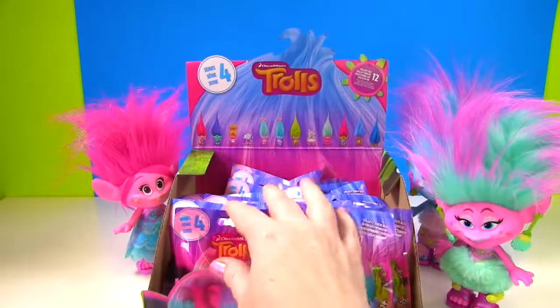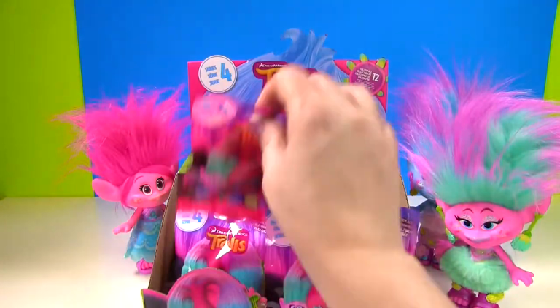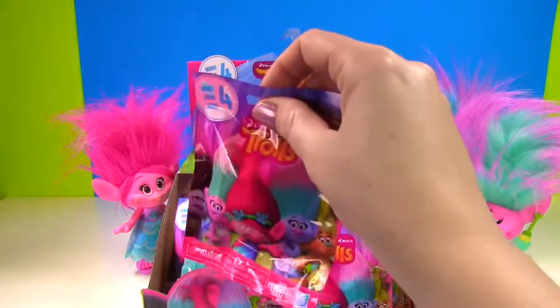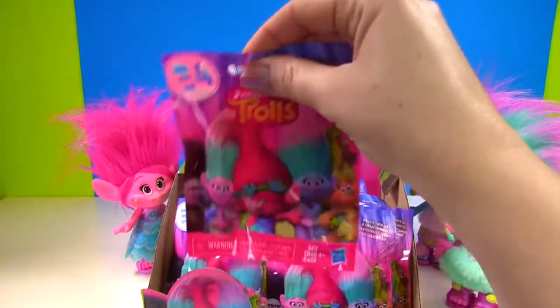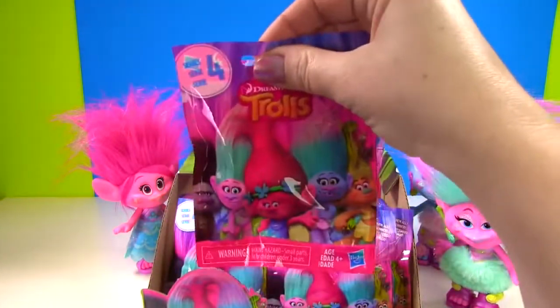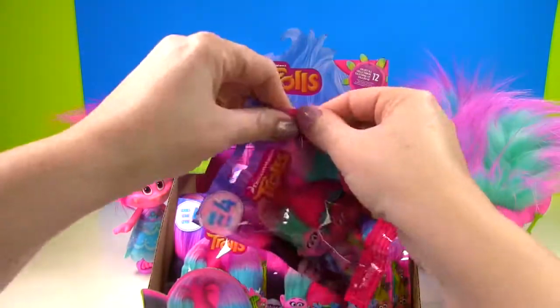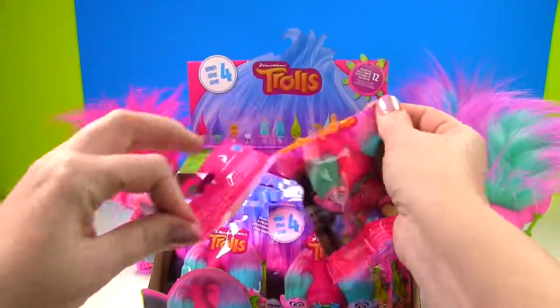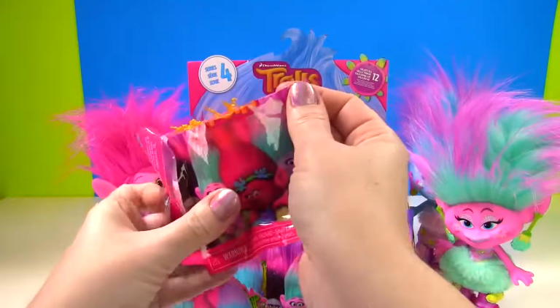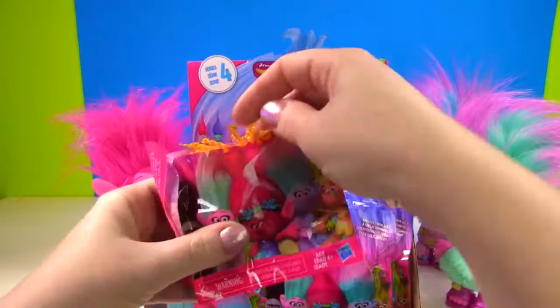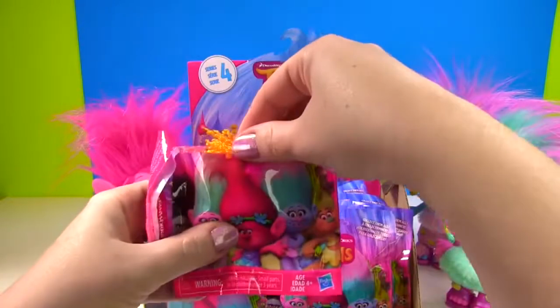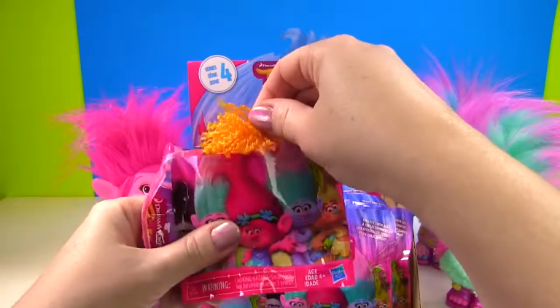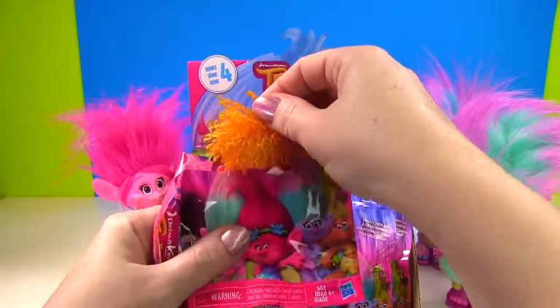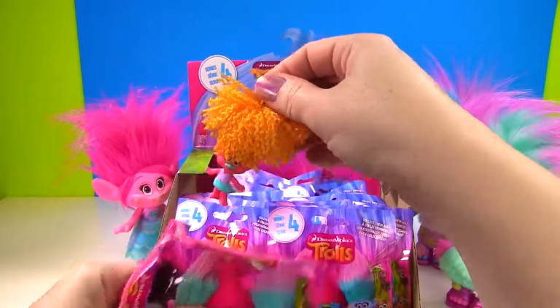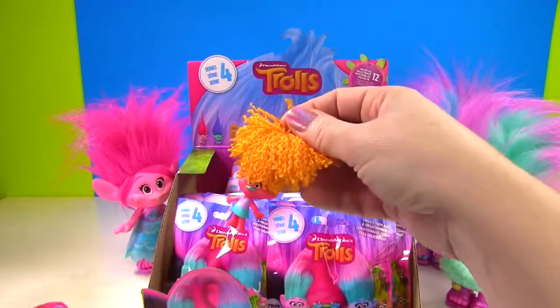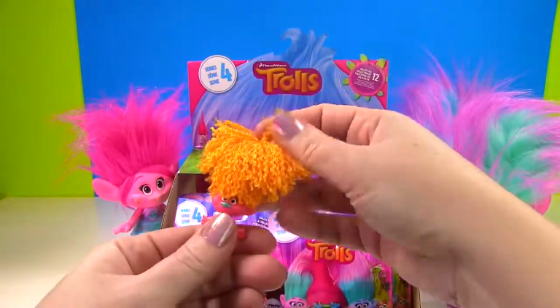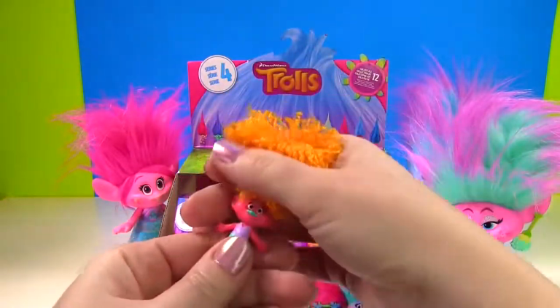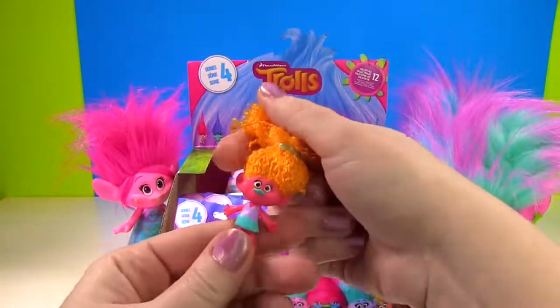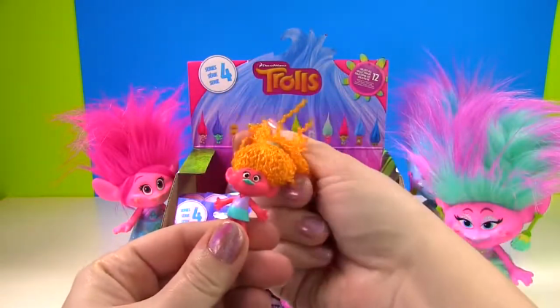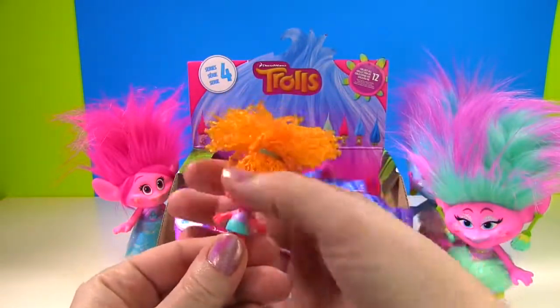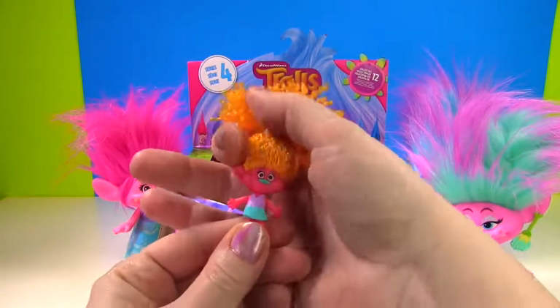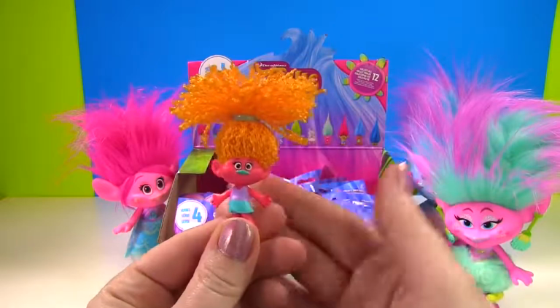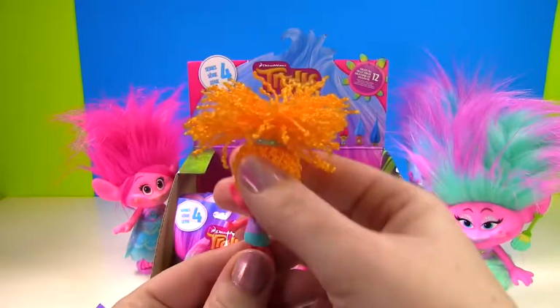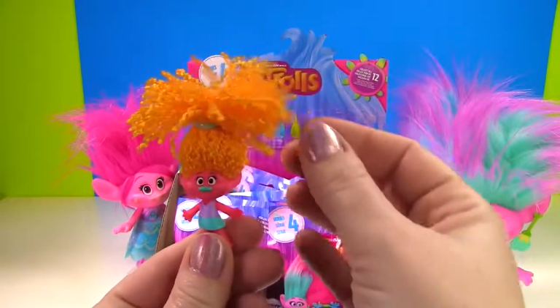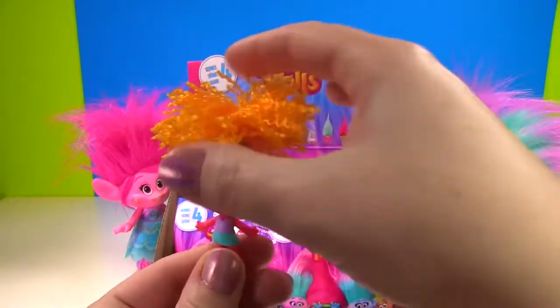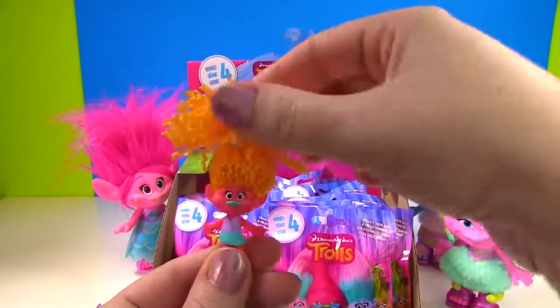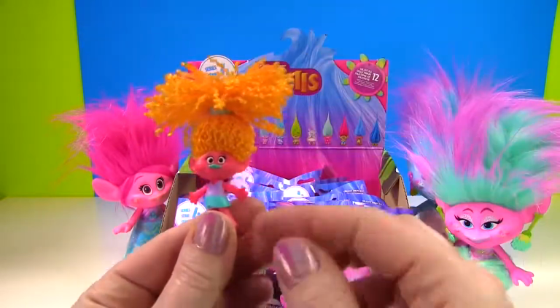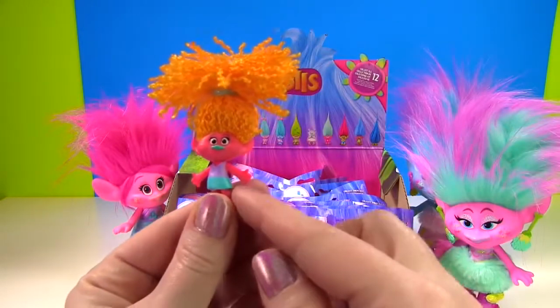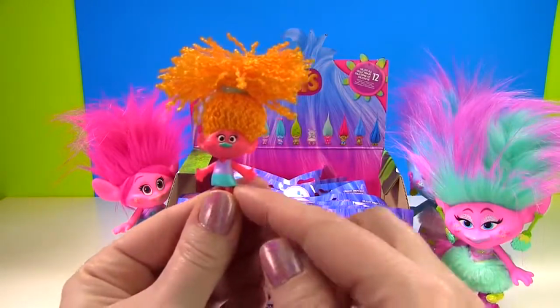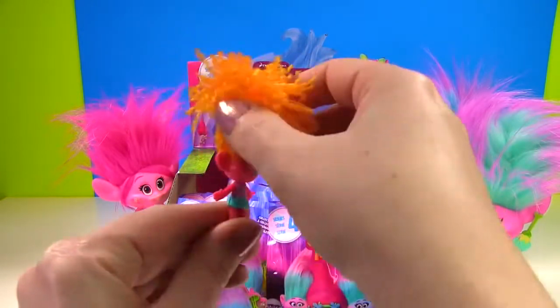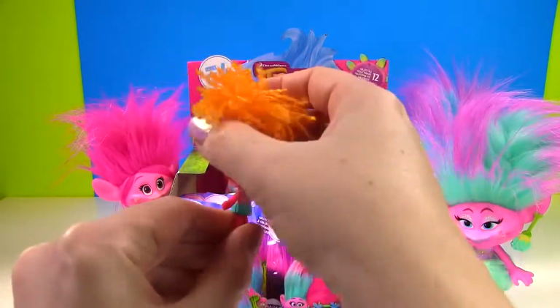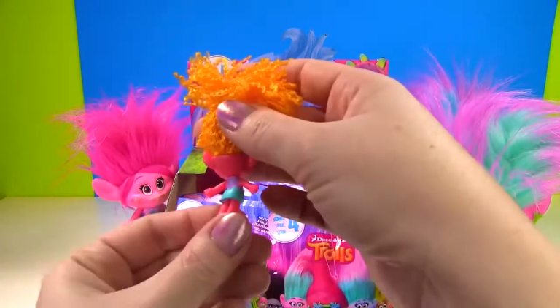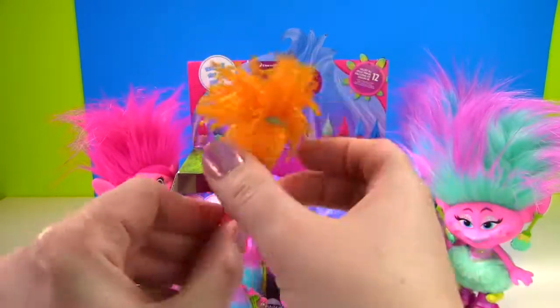So let's dig on in and see what we get. Our first Series 4 Troll is — I can tell by the hair — we got DJ. Look at her hair, it looks amazing. And she has a little purple and blue dress on.